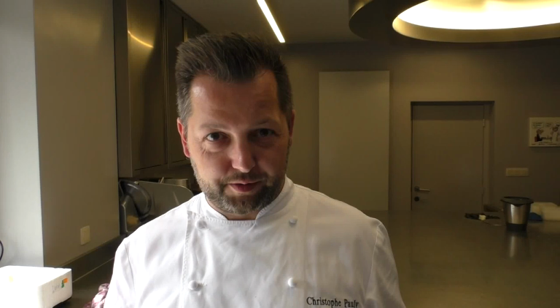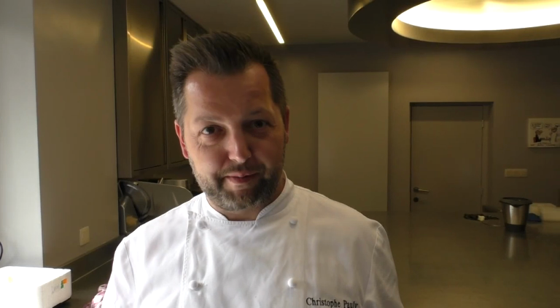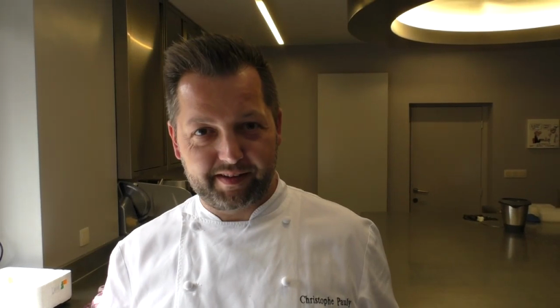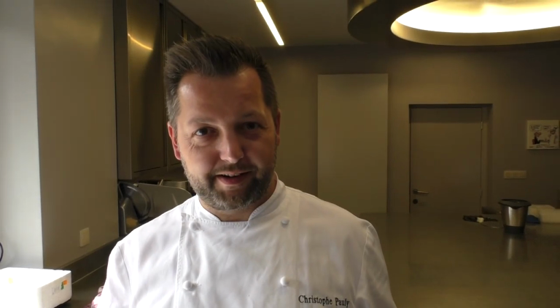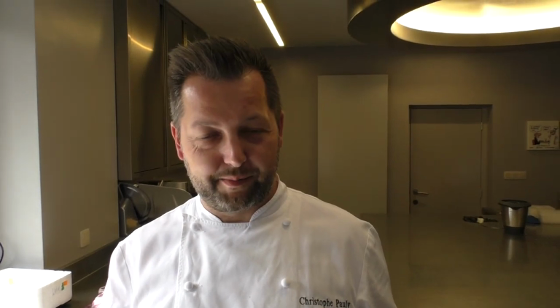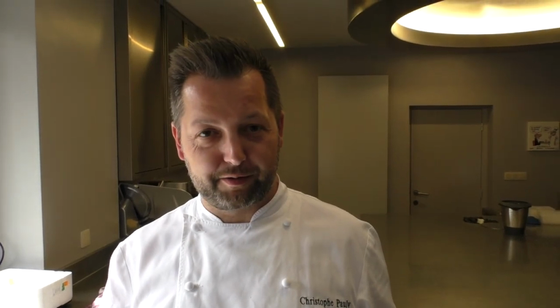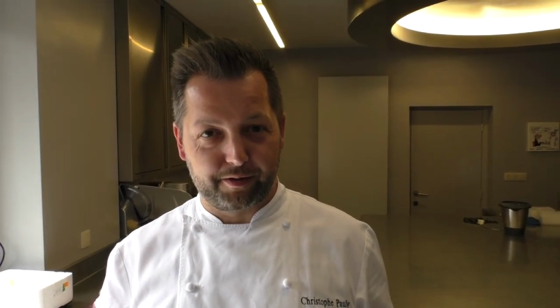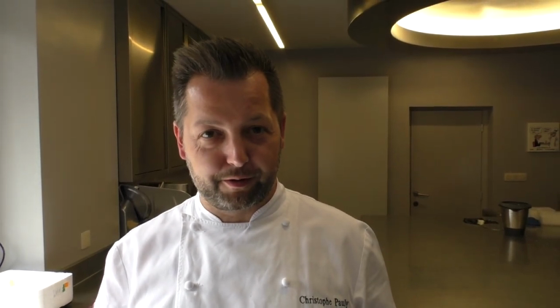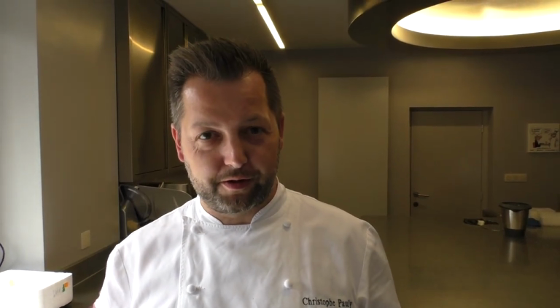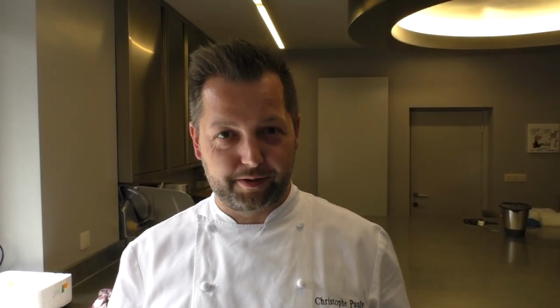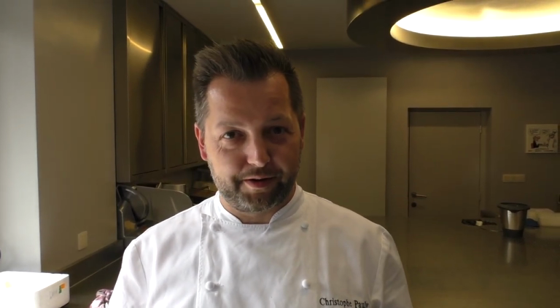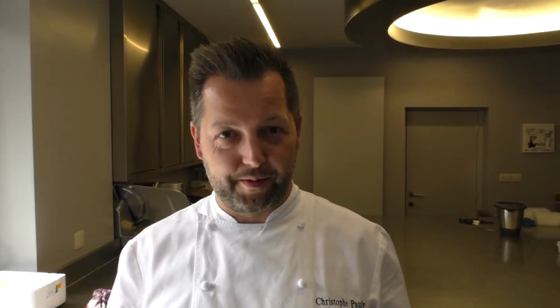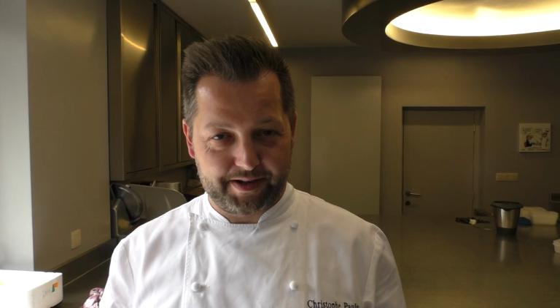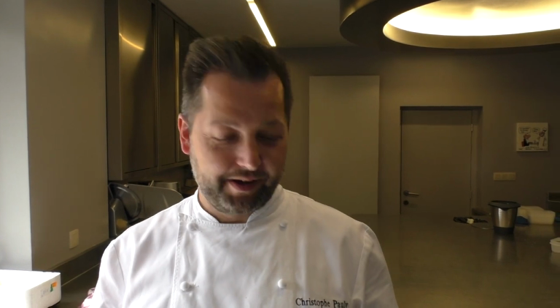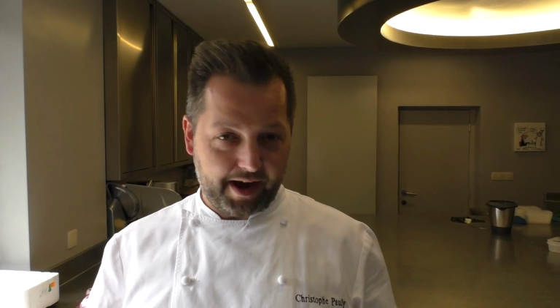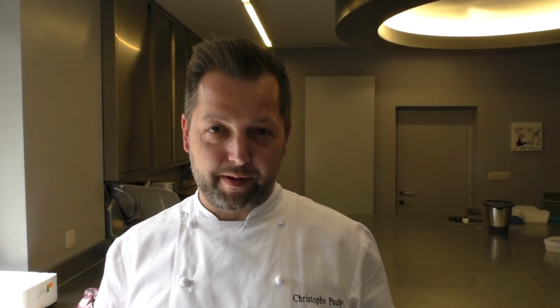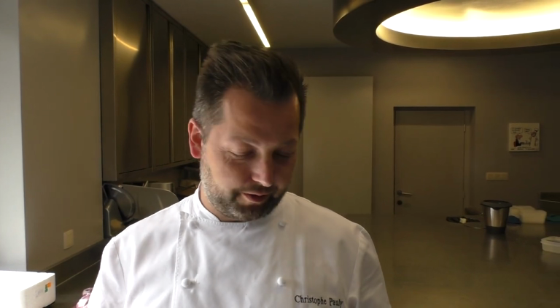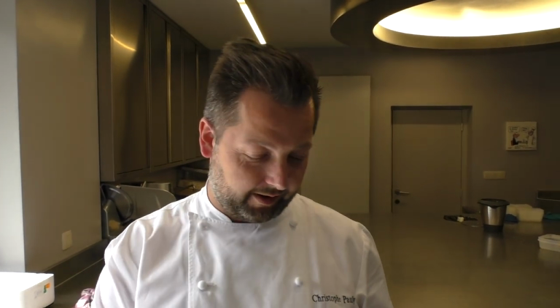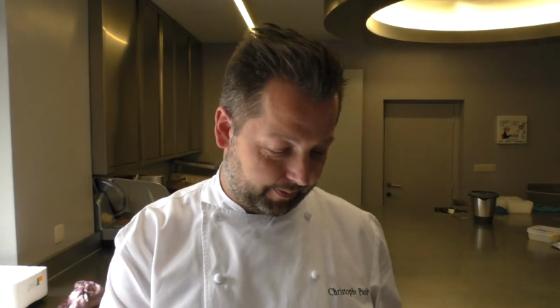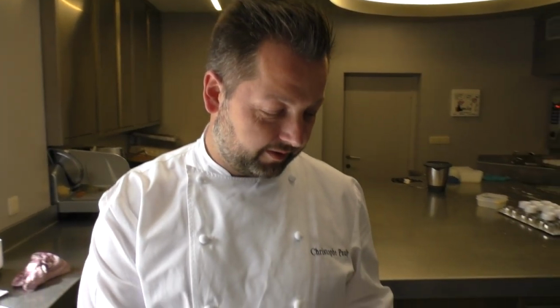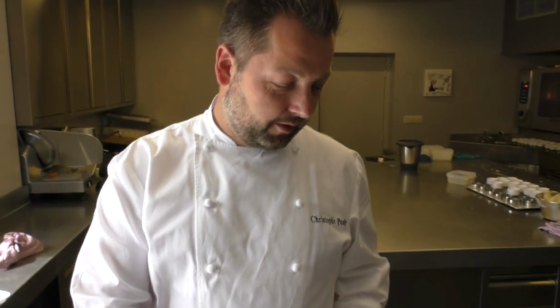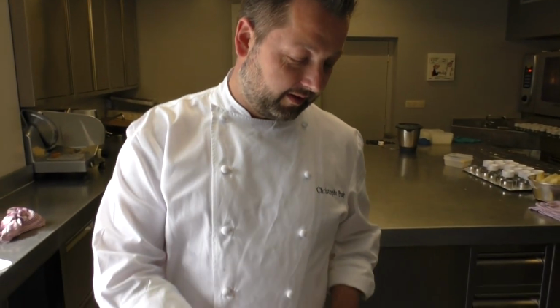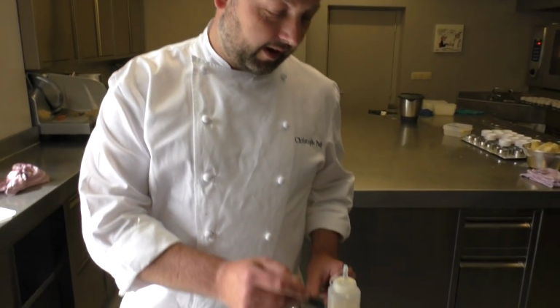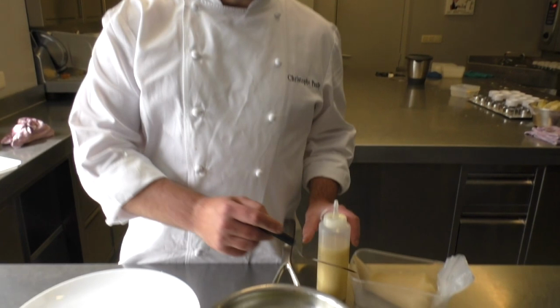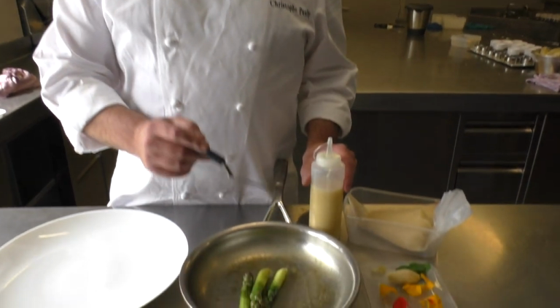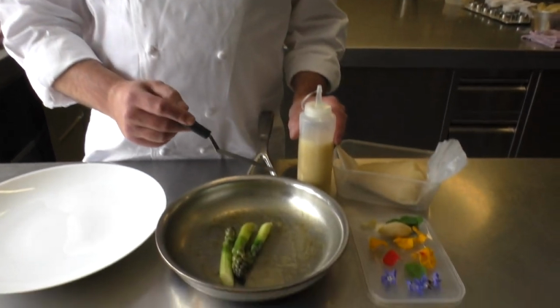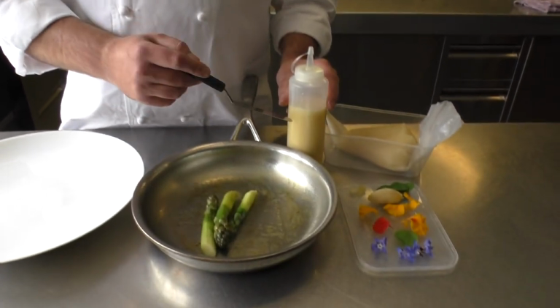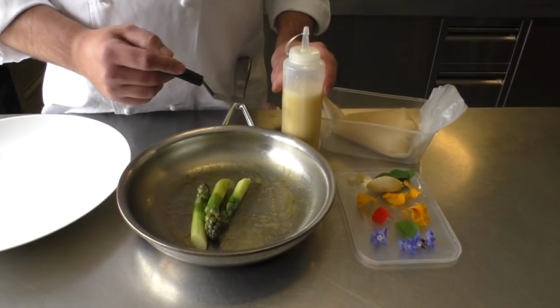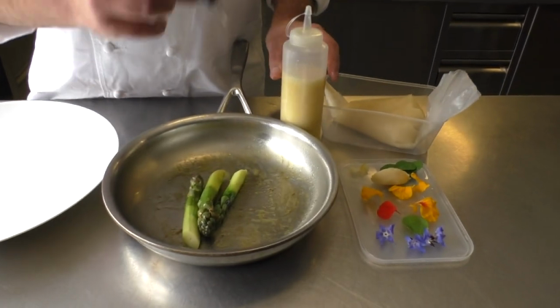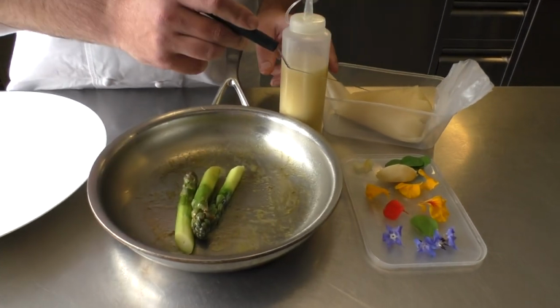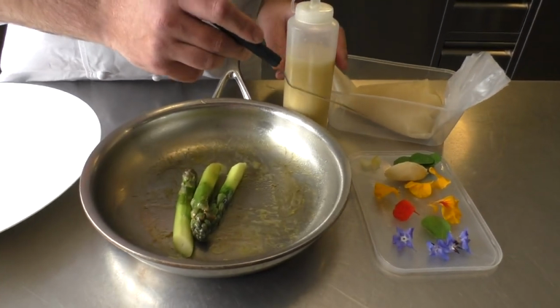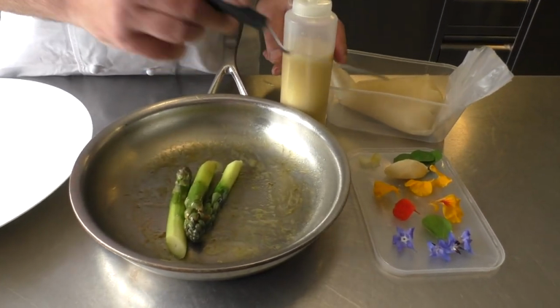Welcome to my restaurant Coco Chant Soétalo in Belgium. I'm prepared for you asparagus with agrimony, citrus, bergamot and flour.